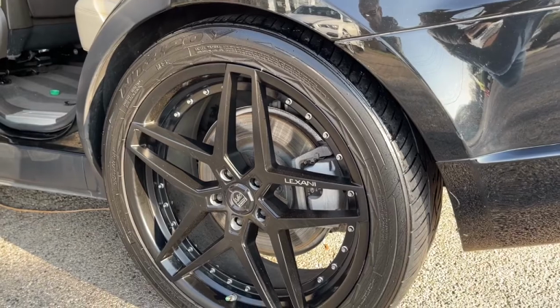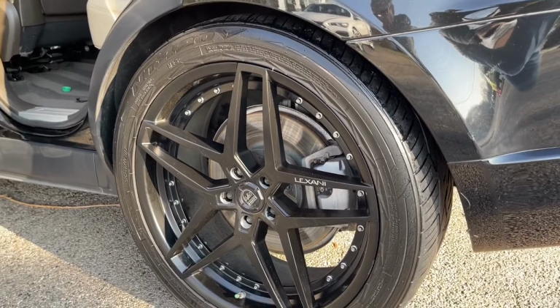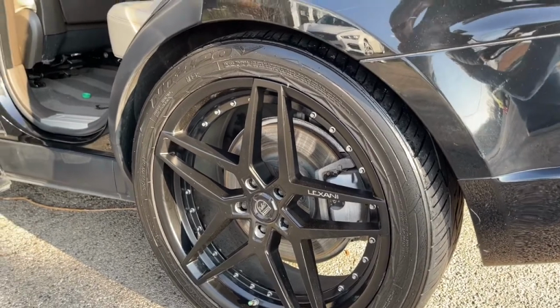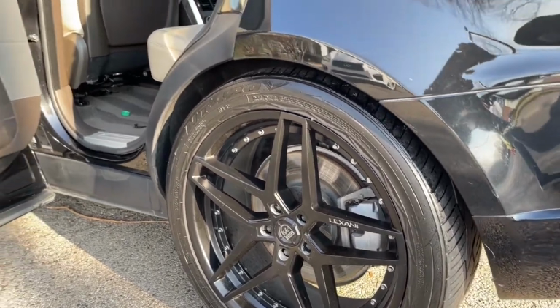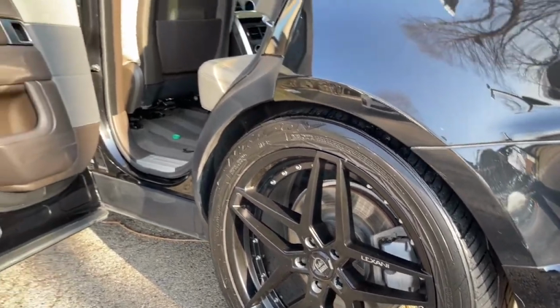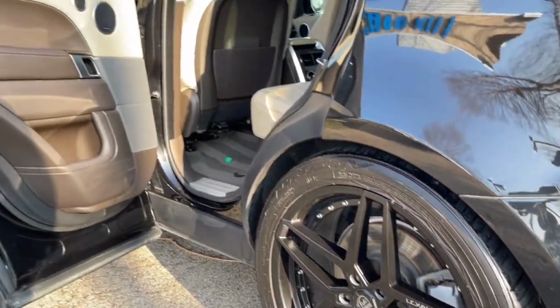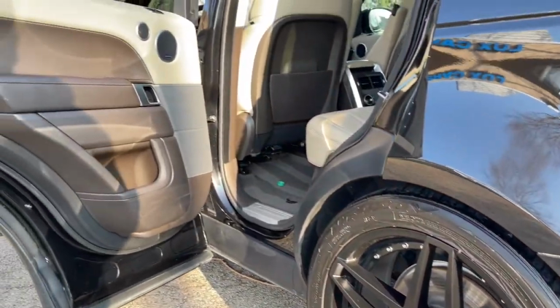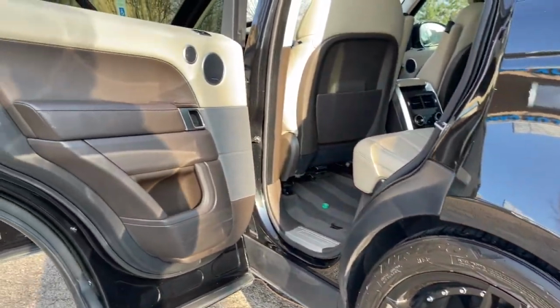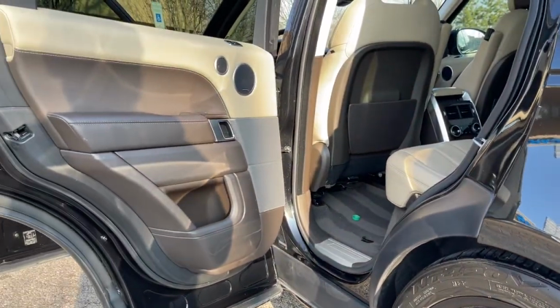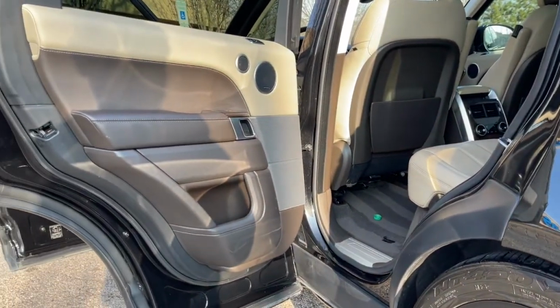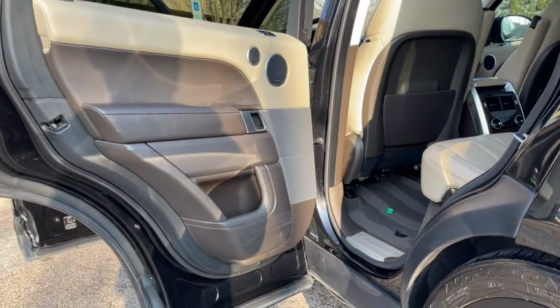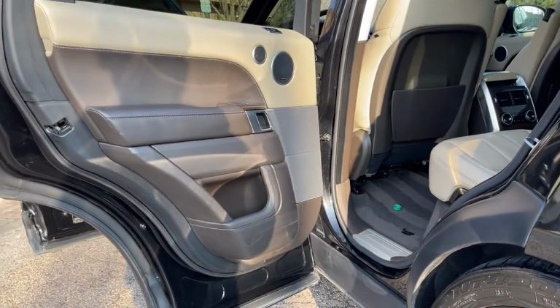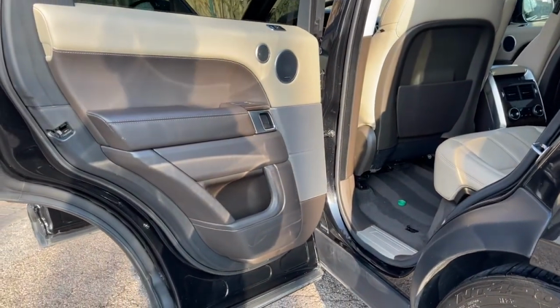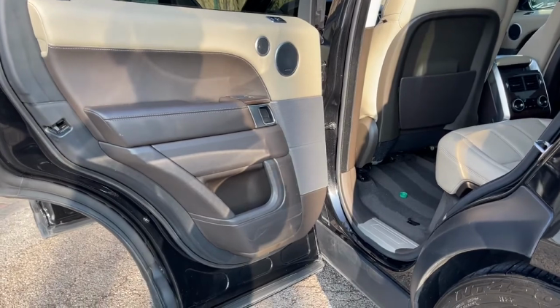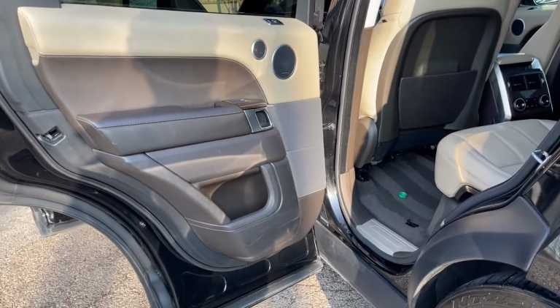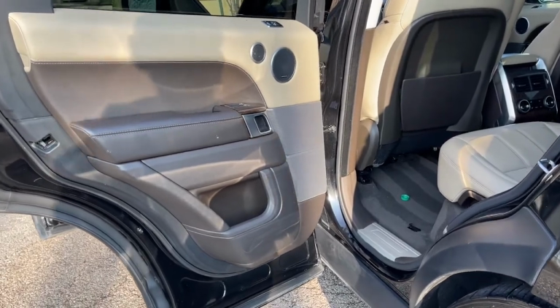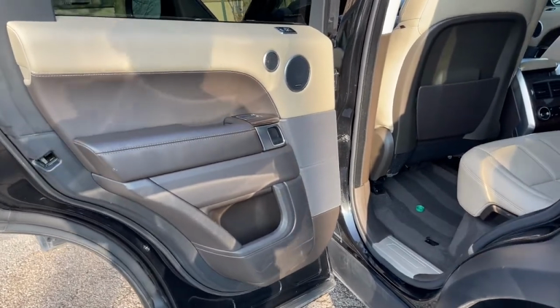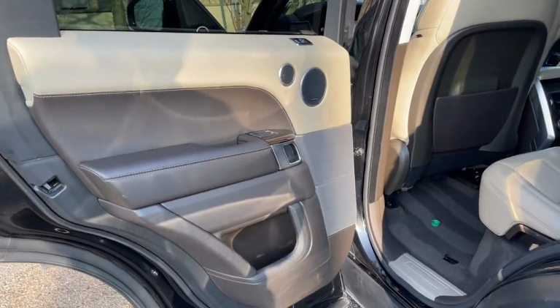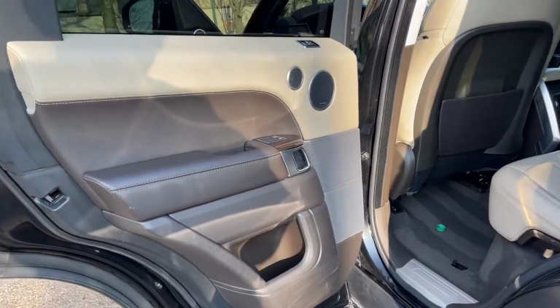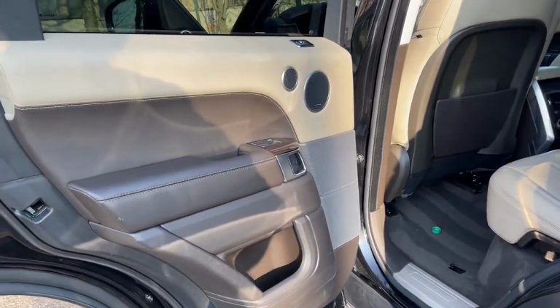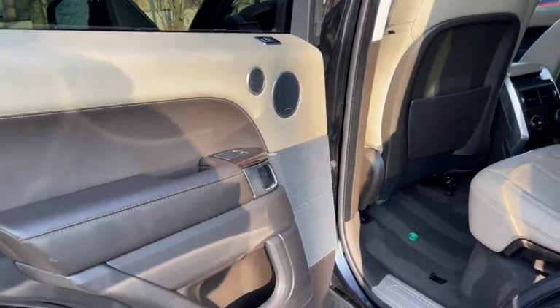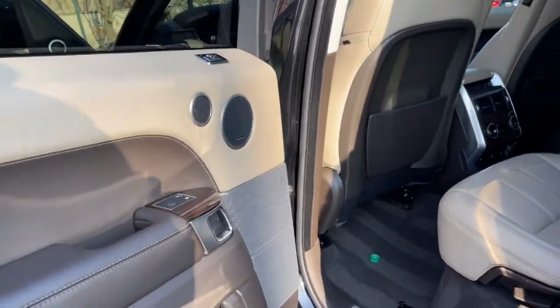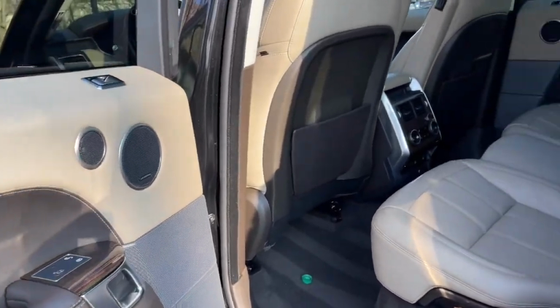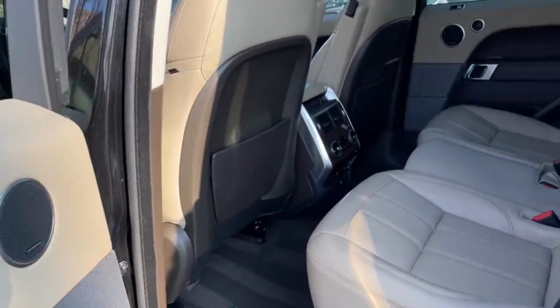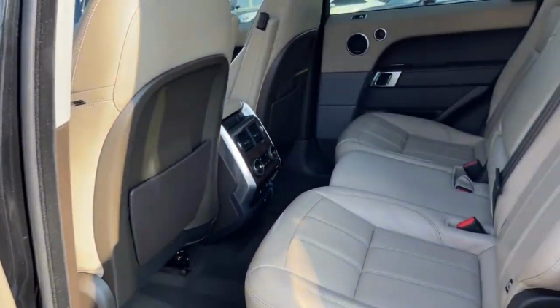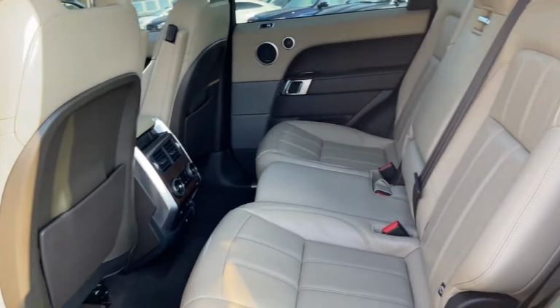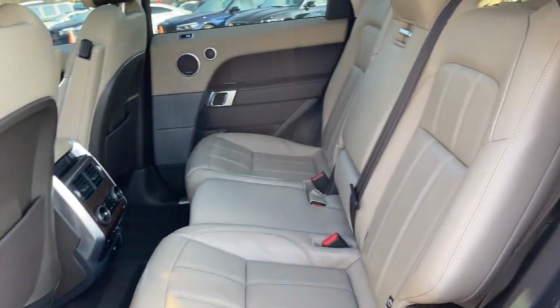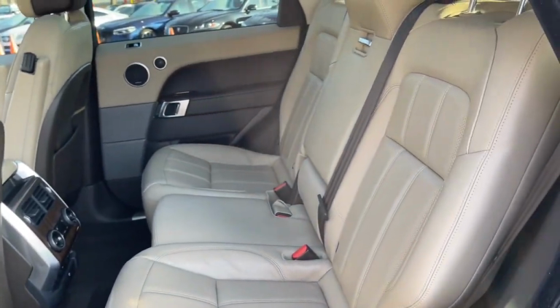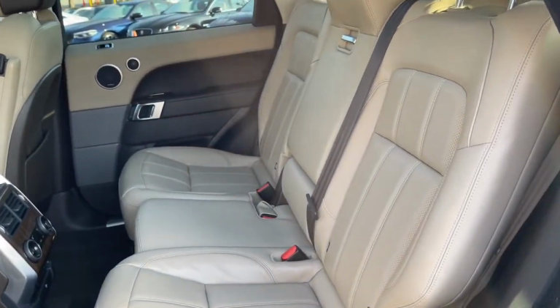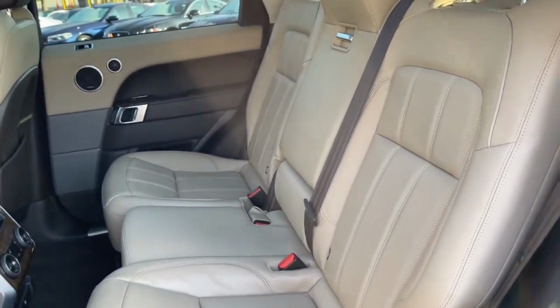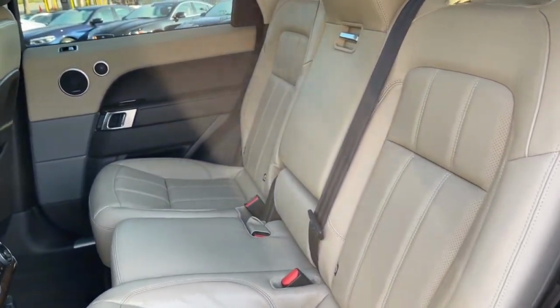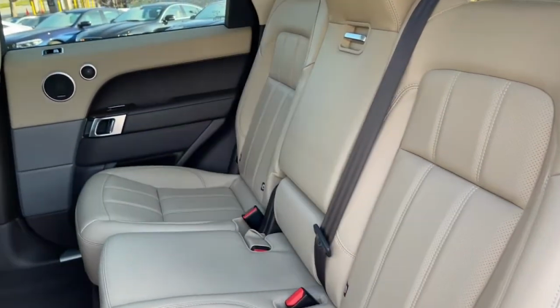No Accidents. No Stories. Carfax Certified. Ready for the Road. Buy with Confidence. Our Qualified Pre-Owned Vehicles are covered with a 3-Month or 3,000-Mile Limited Vehicle Protection Warranty.